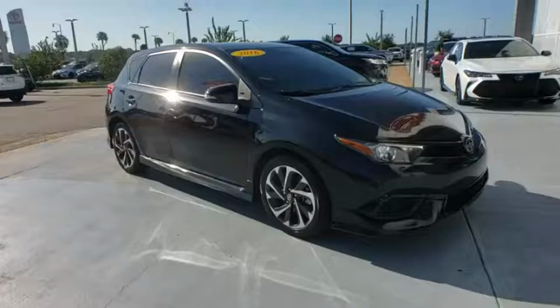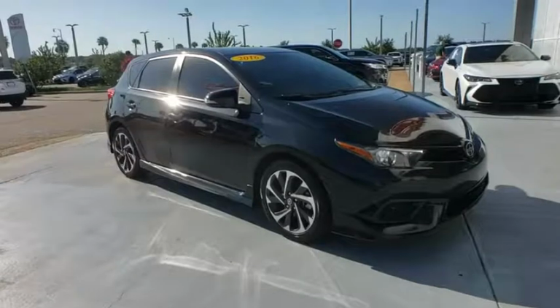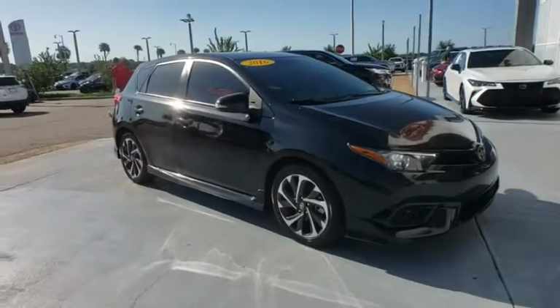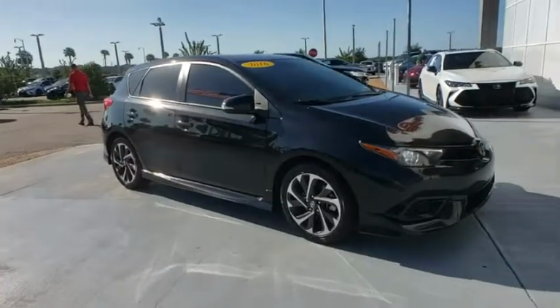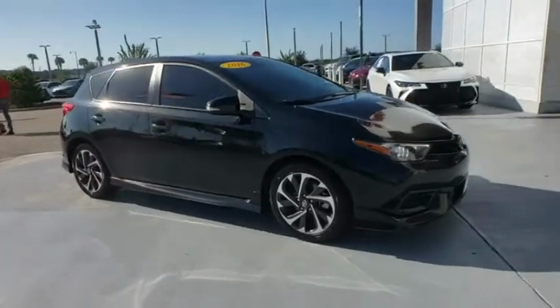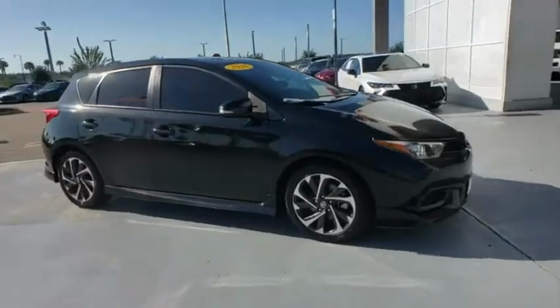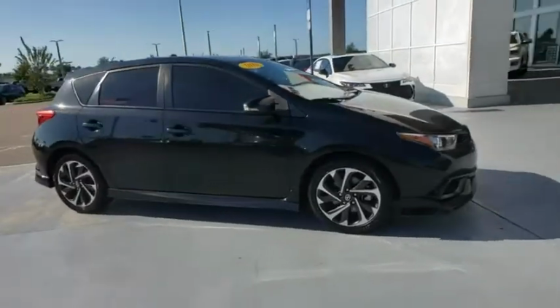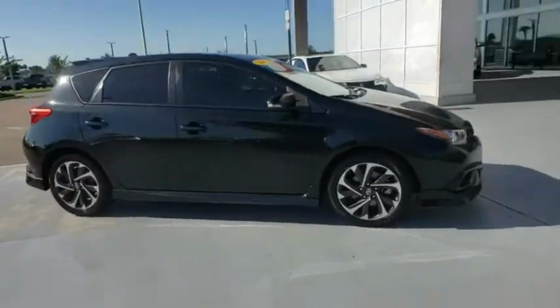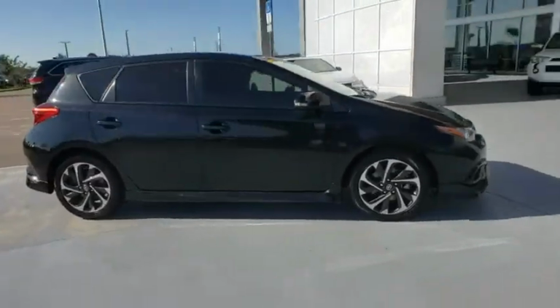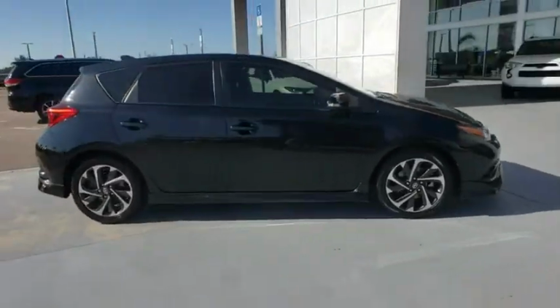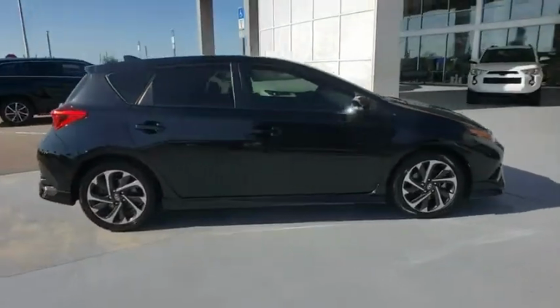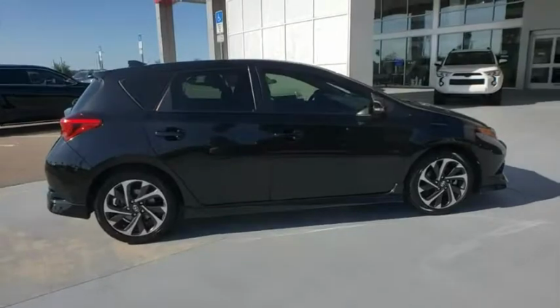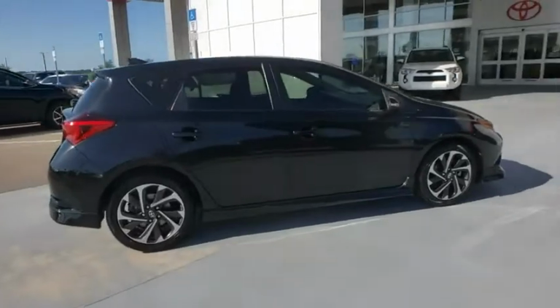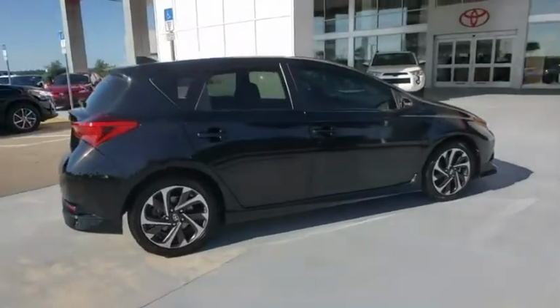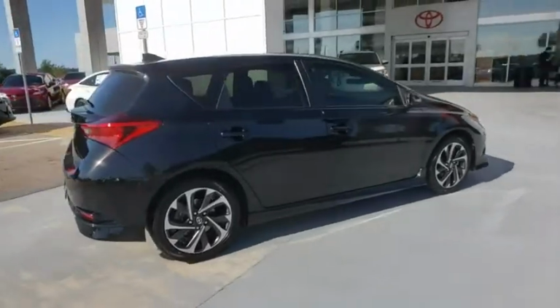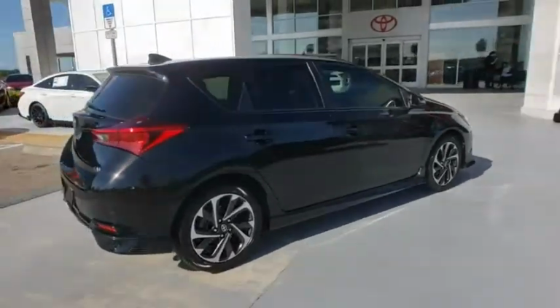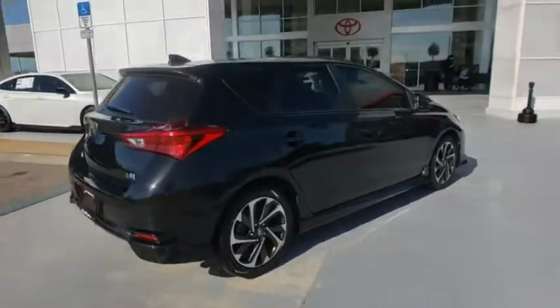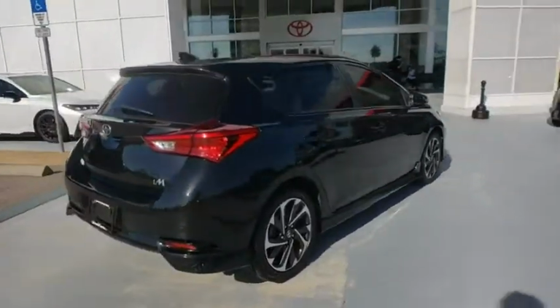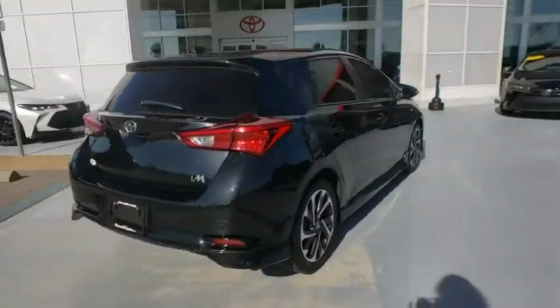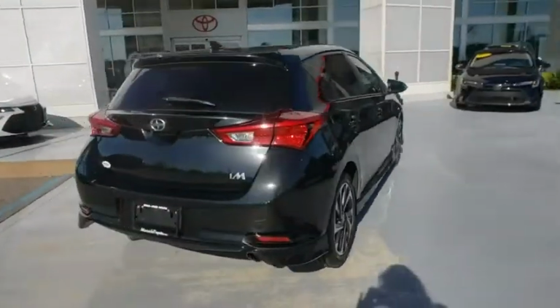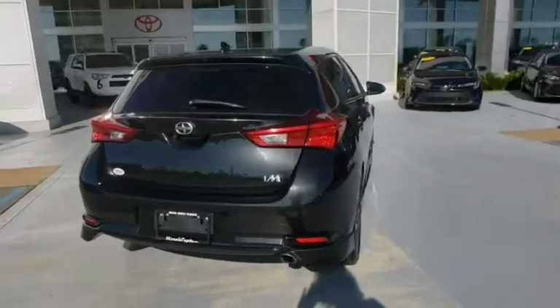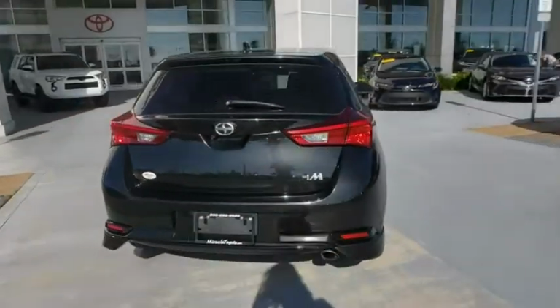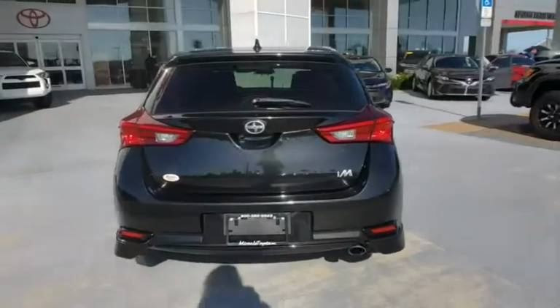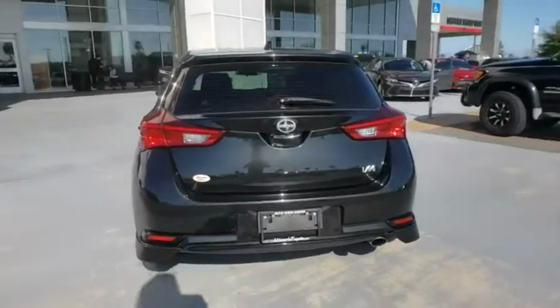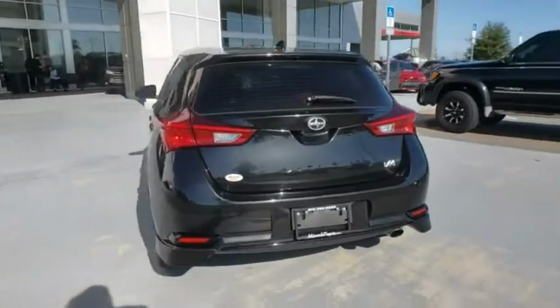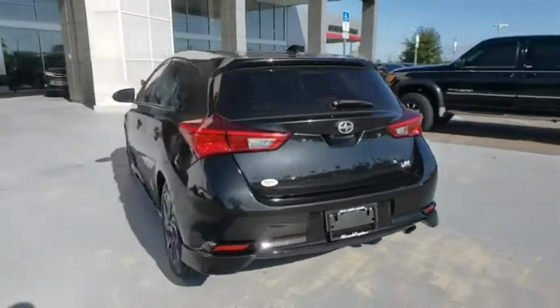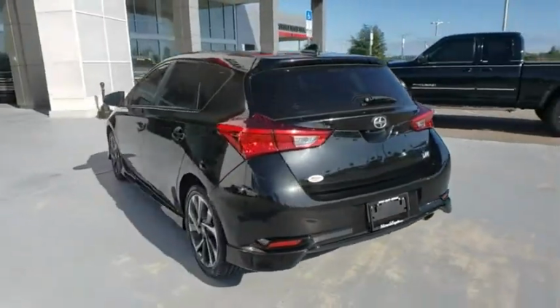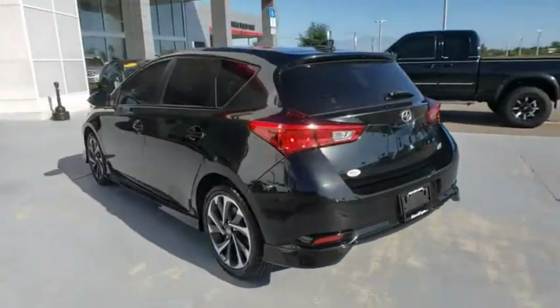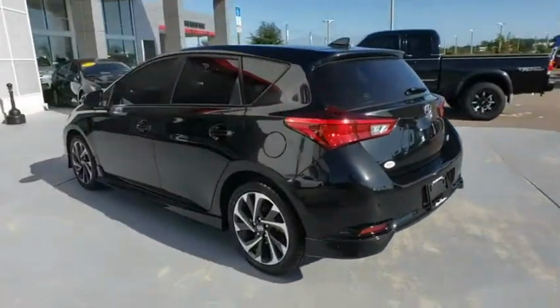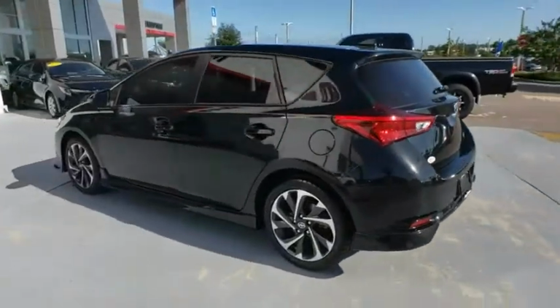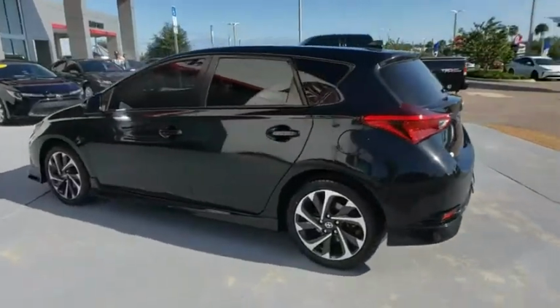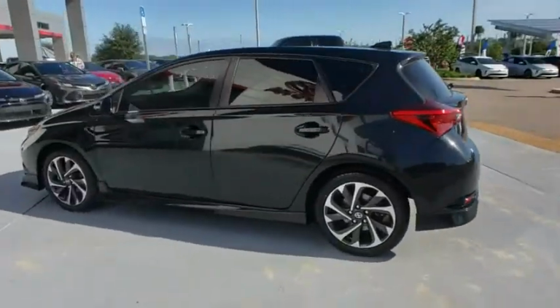Come test drive the 2016 Scion iM. The Scion iM is filled with premium features to match your taste. Bolstered sport seats and a leather trim steering wheel with built-in audio controls give you comfort and convenience.